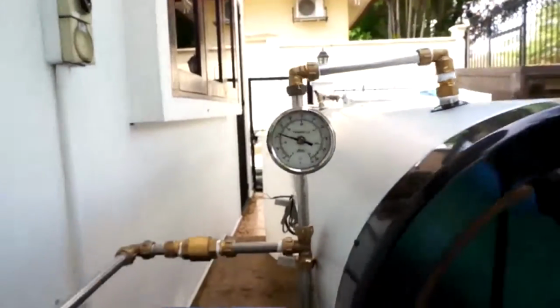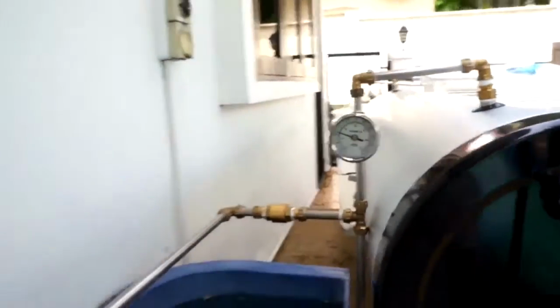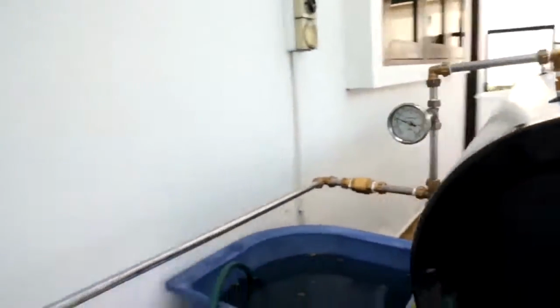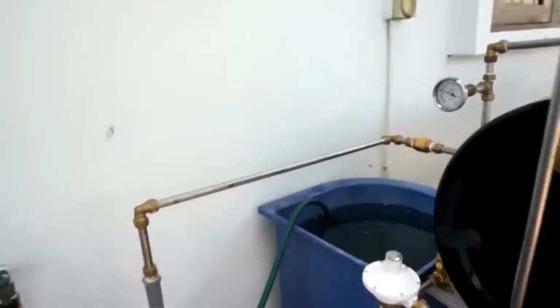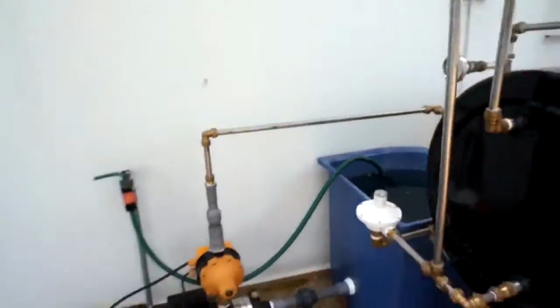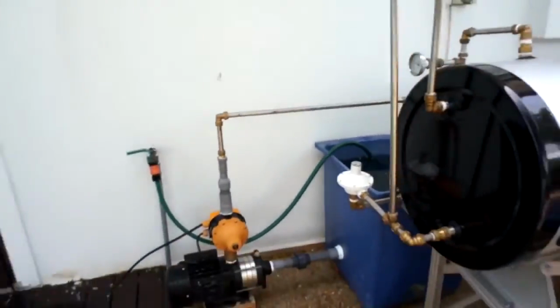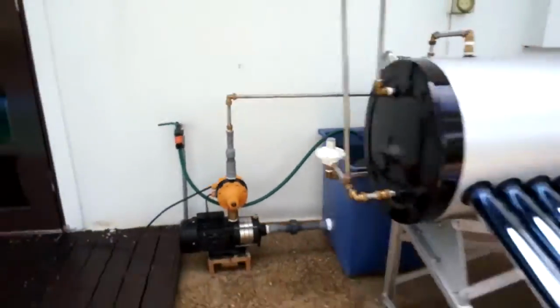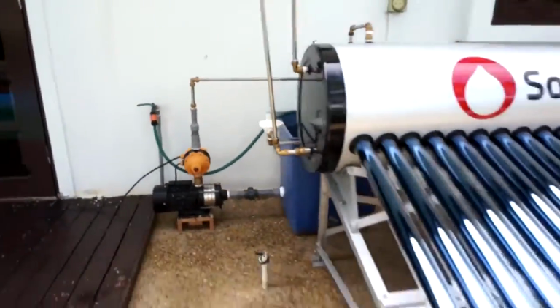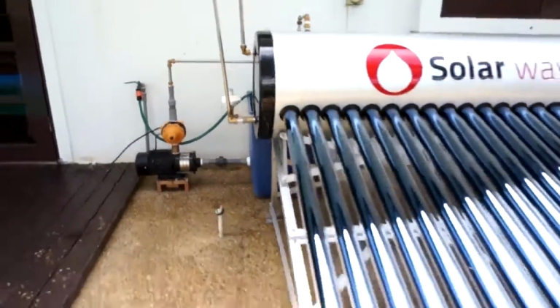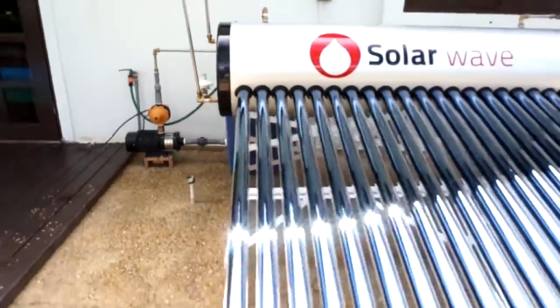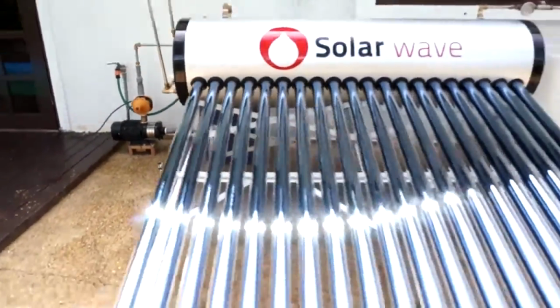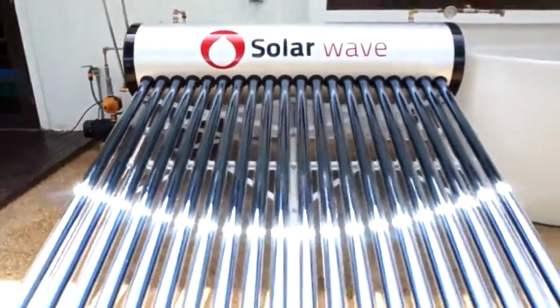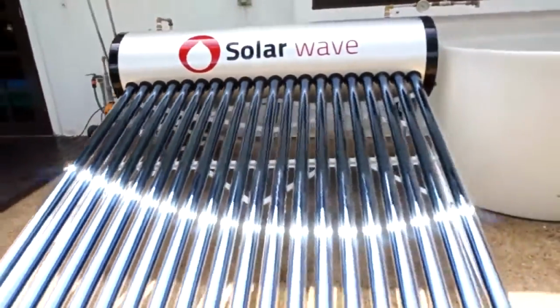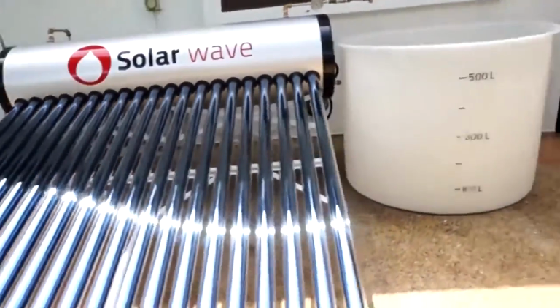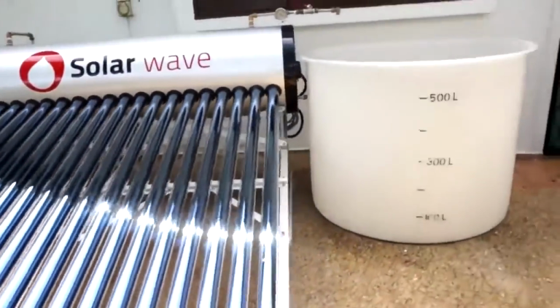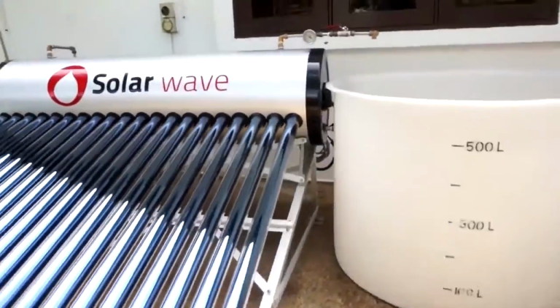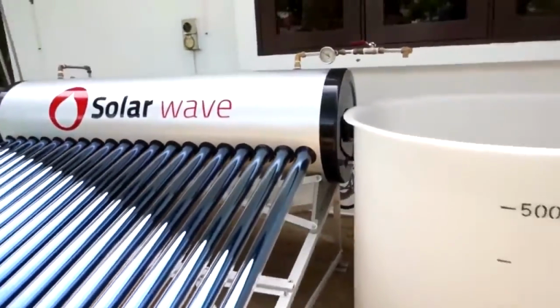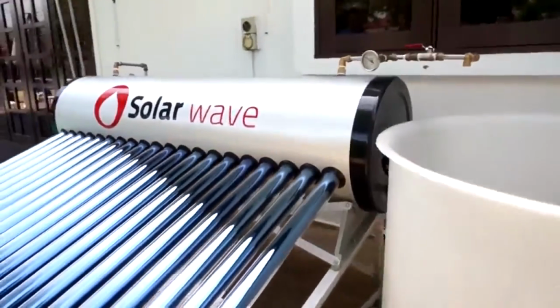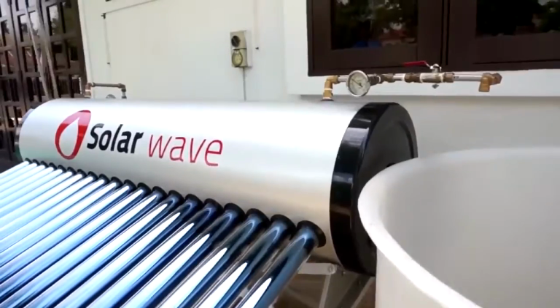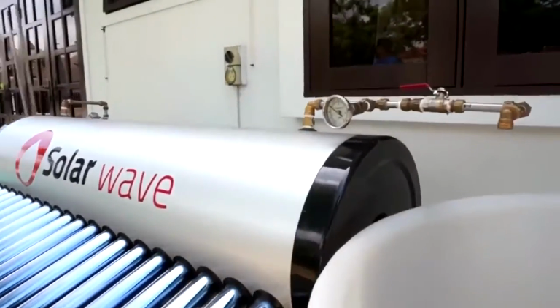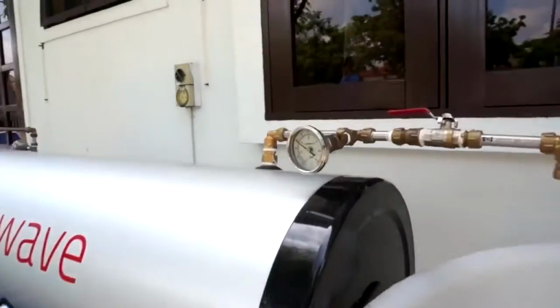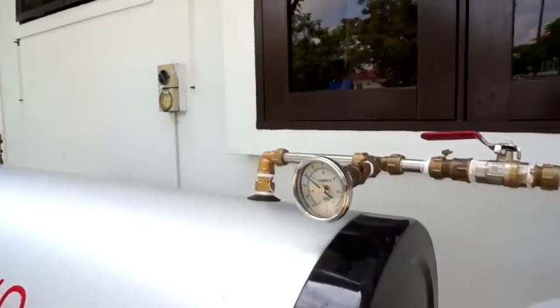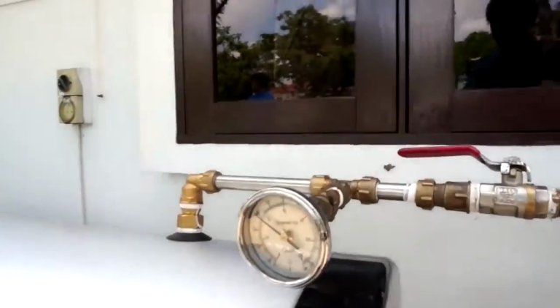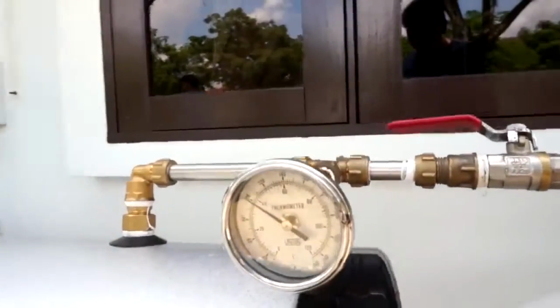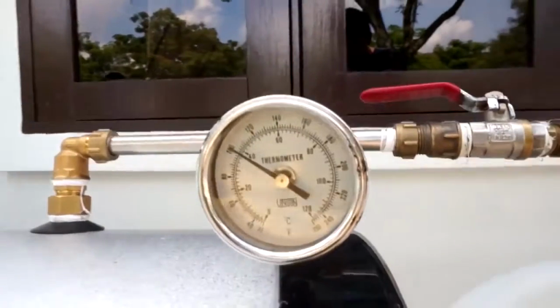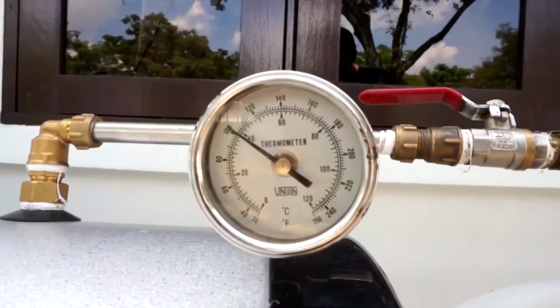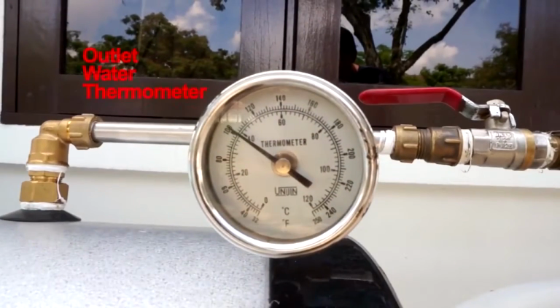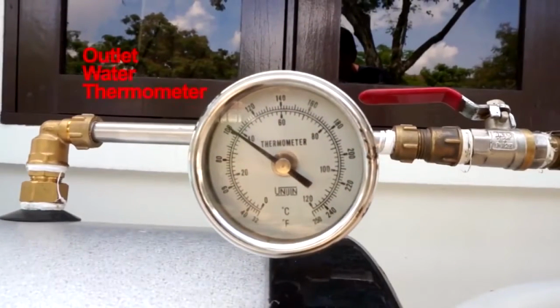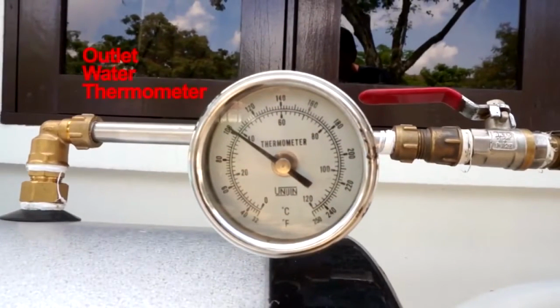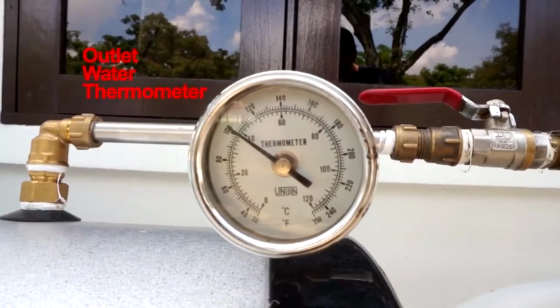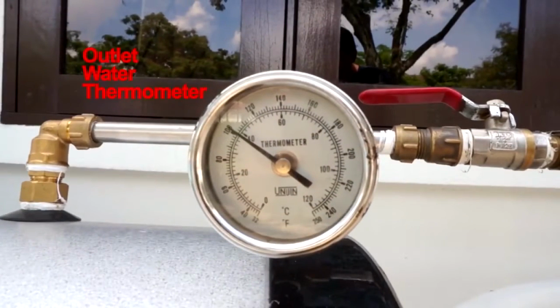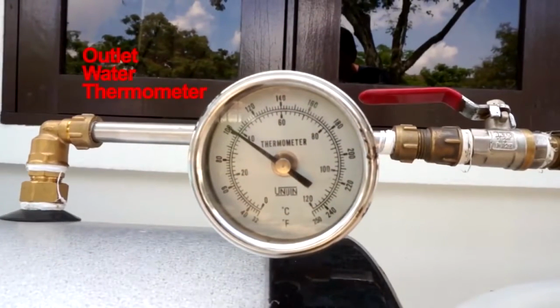We've preheated the water up within the system's hot water storage tank — with a capacity of 60 gallons, or equivalent to 270 liters — to a temperature of up to 60 degrees Celsius.